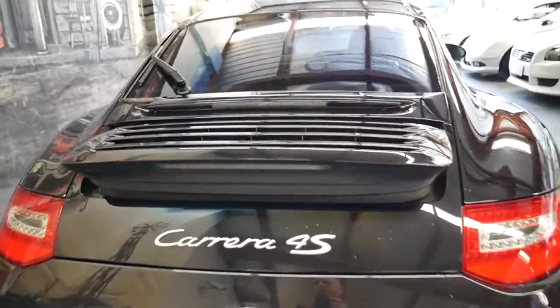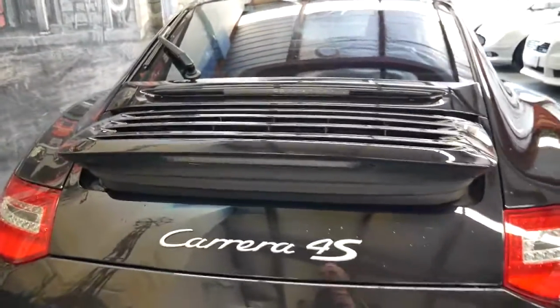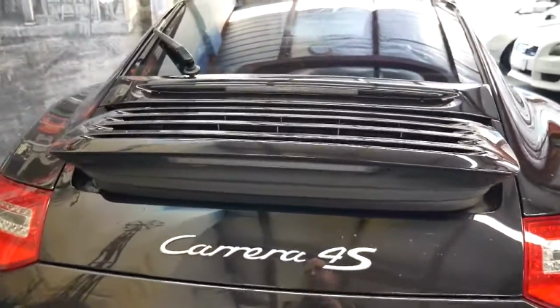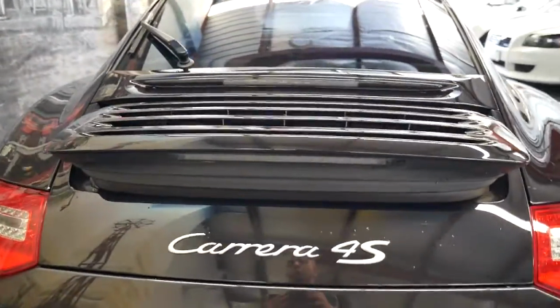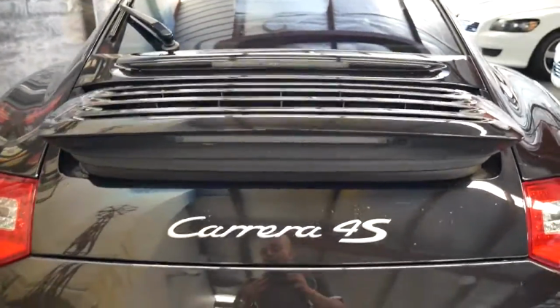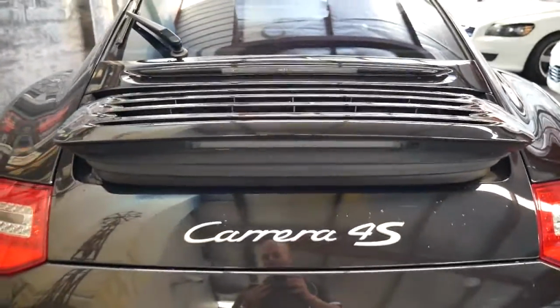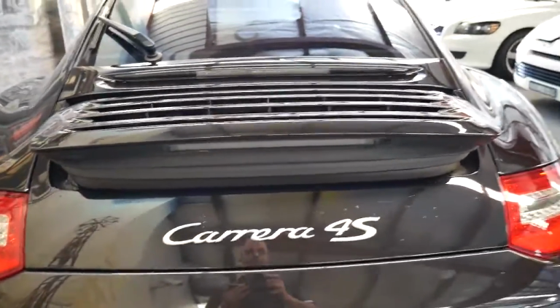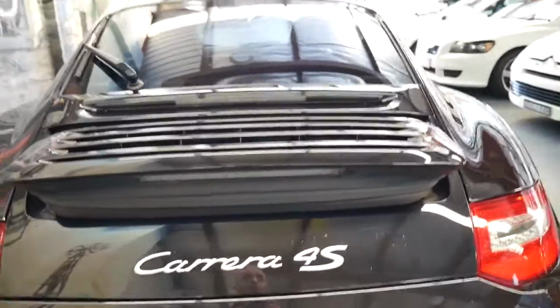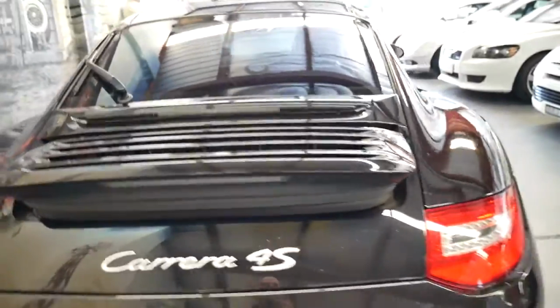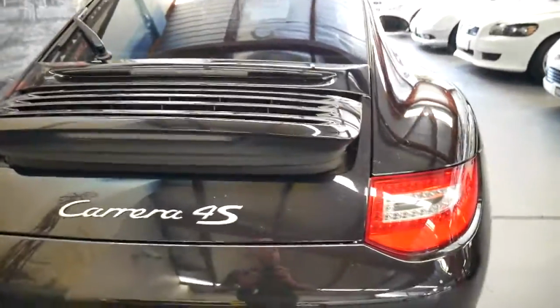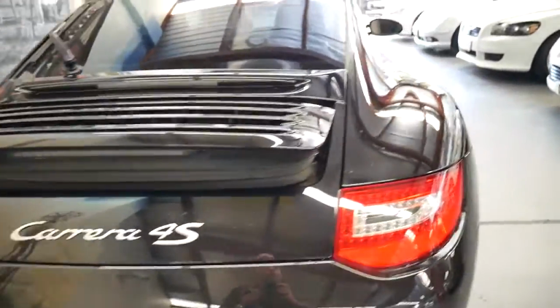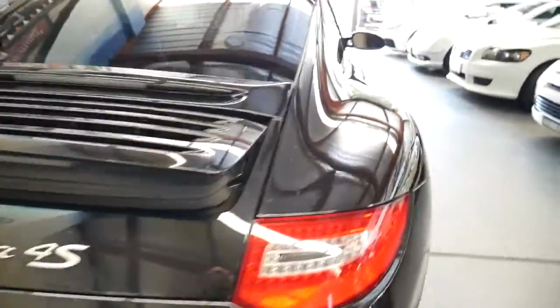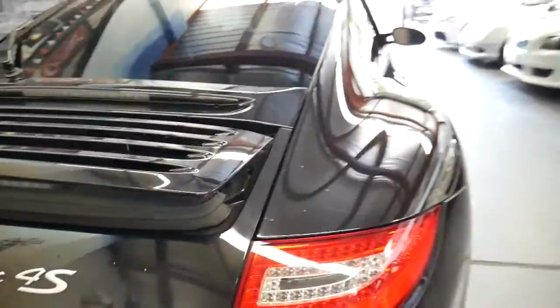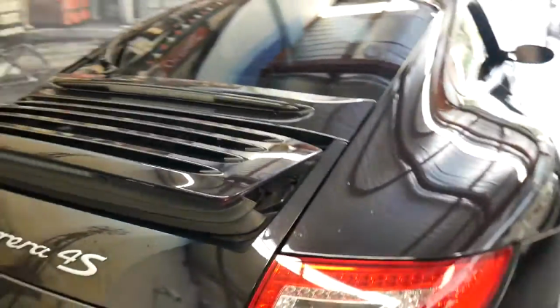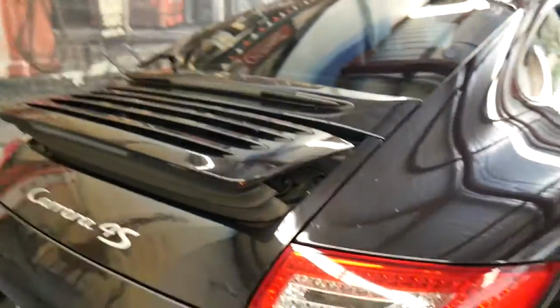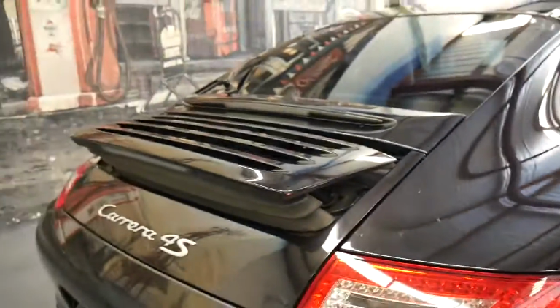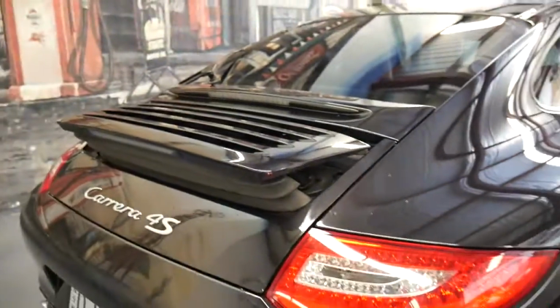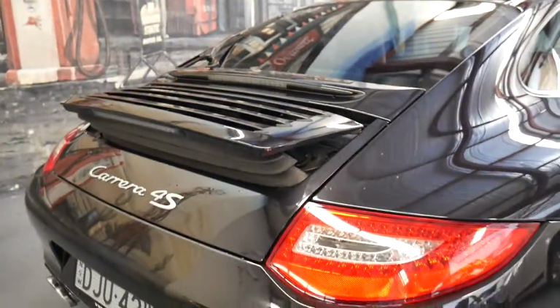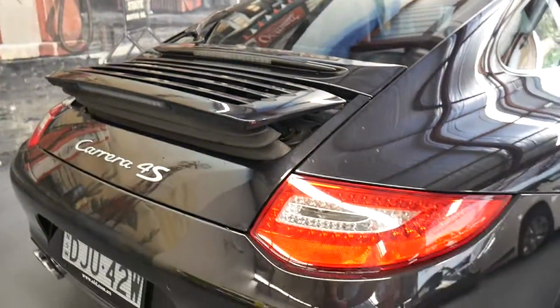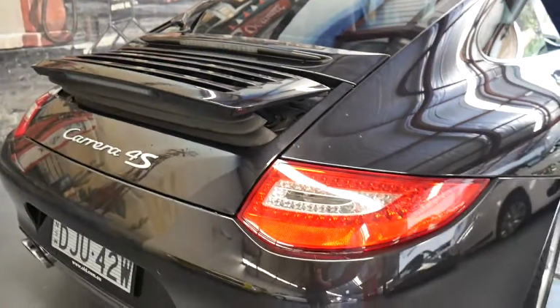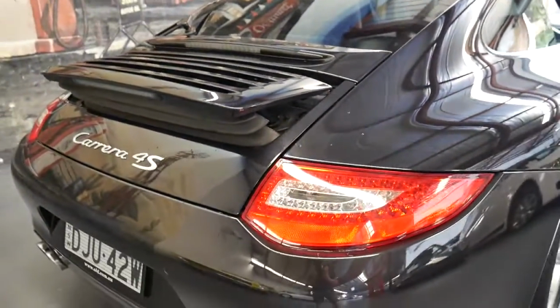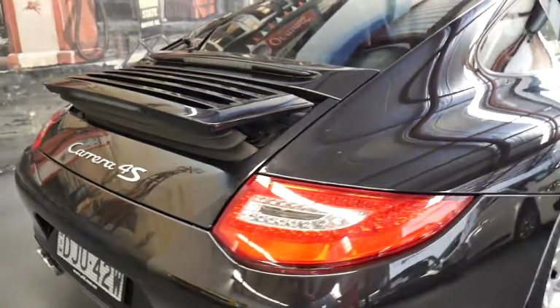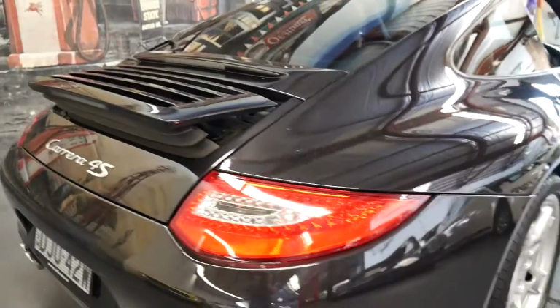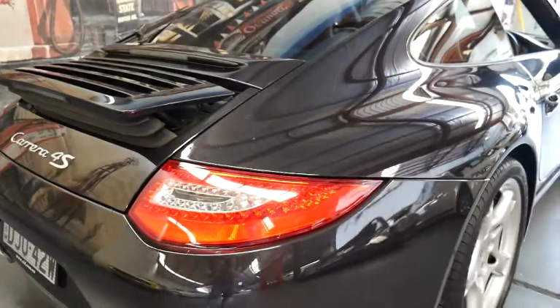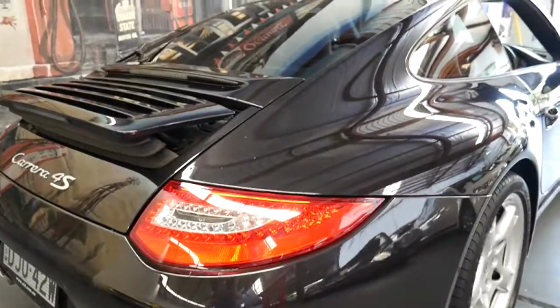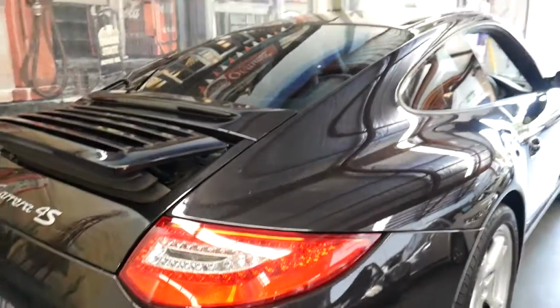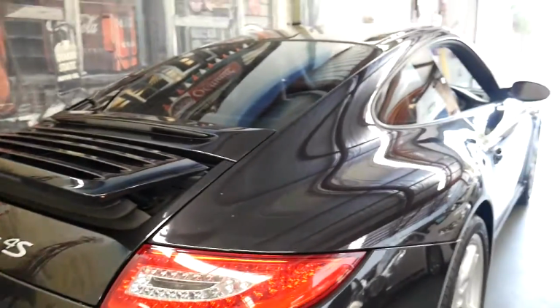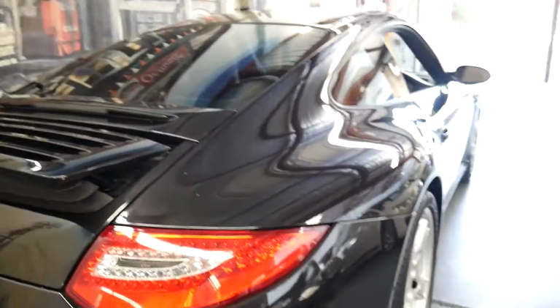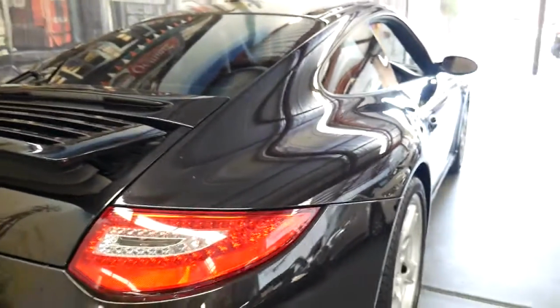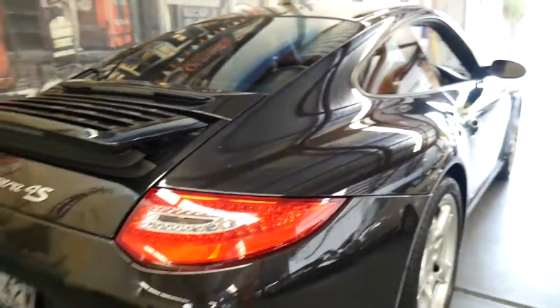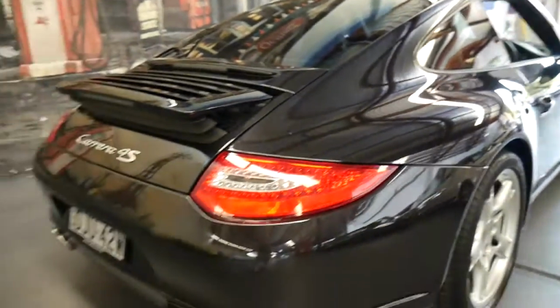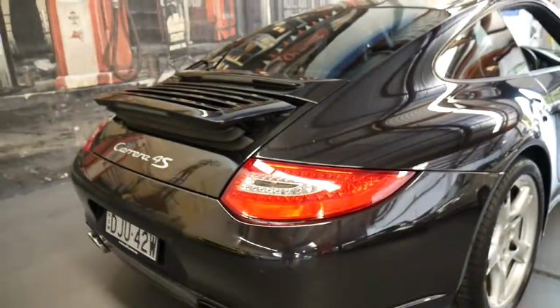The spoiler is electronically adjustable at either over 80 kilometres per hour or via a switch inside the cockpit. We've just got it up there to show you how that works. The windows are tinted to the darkest legal tint.